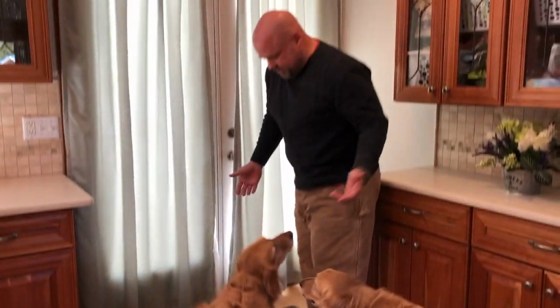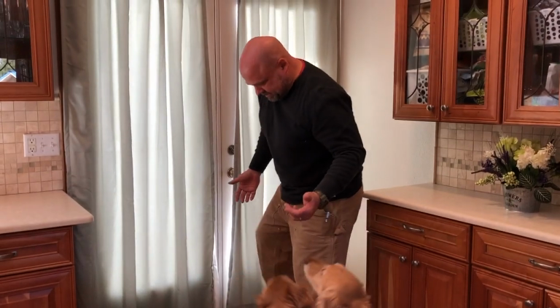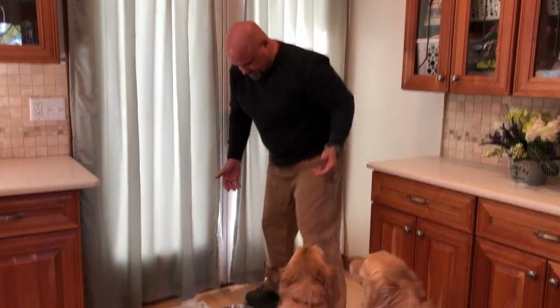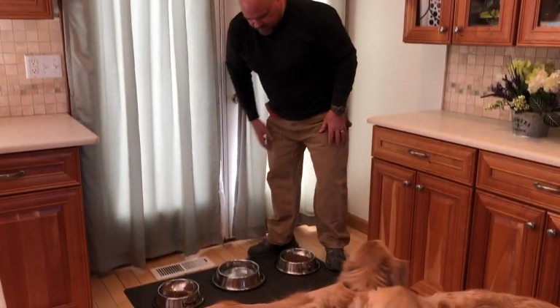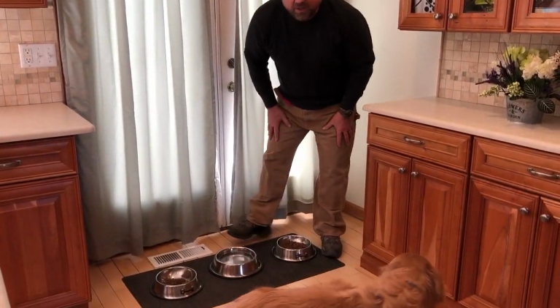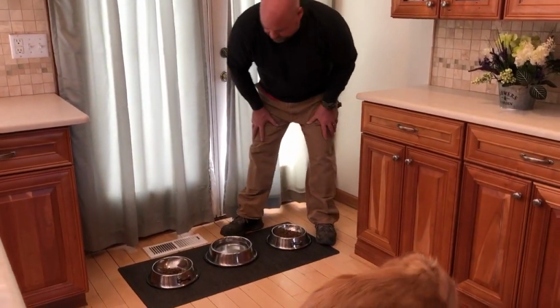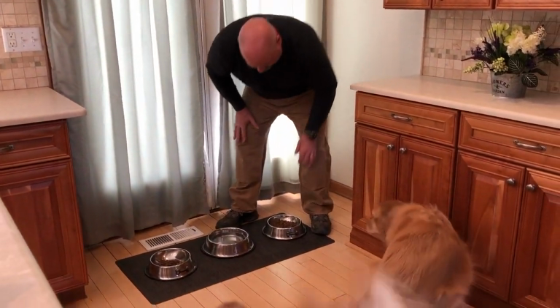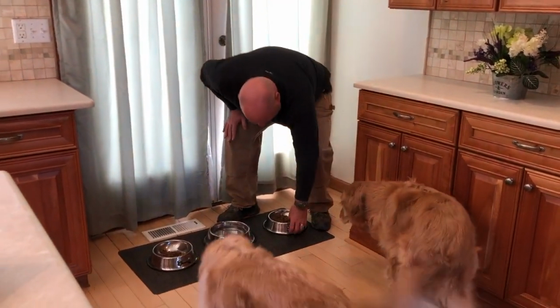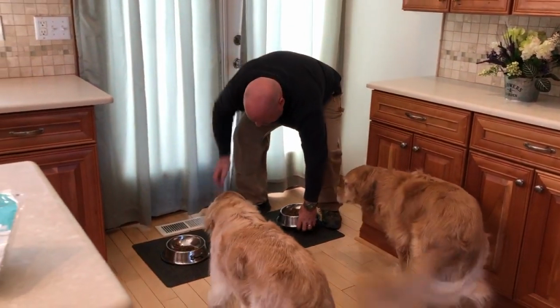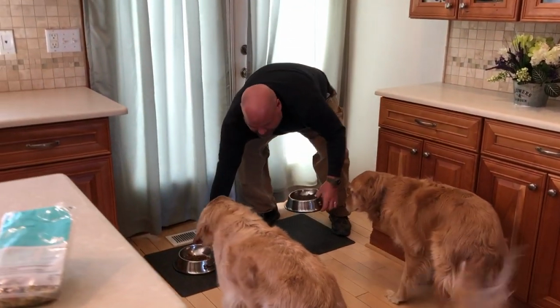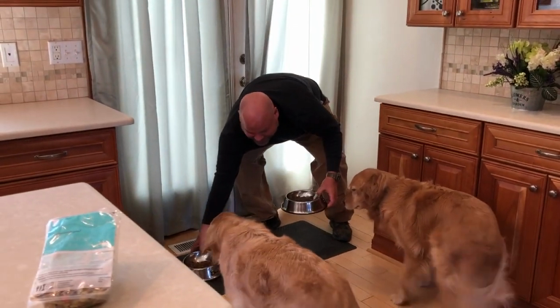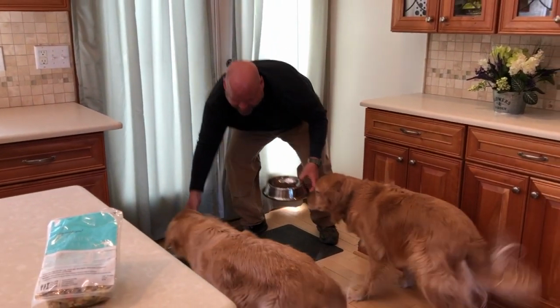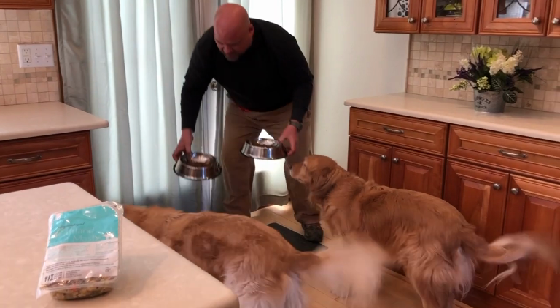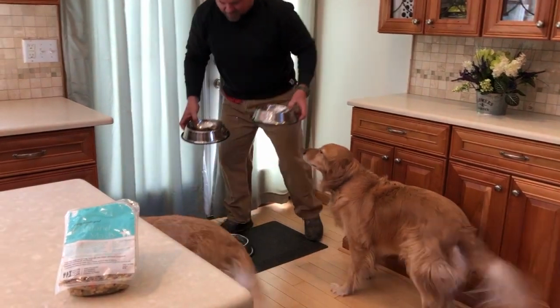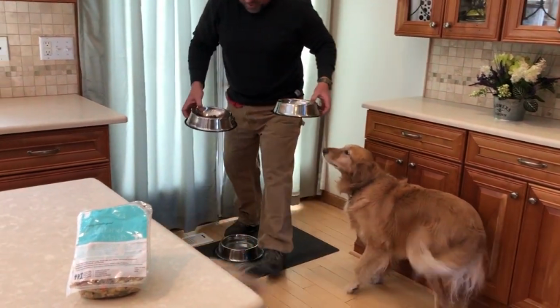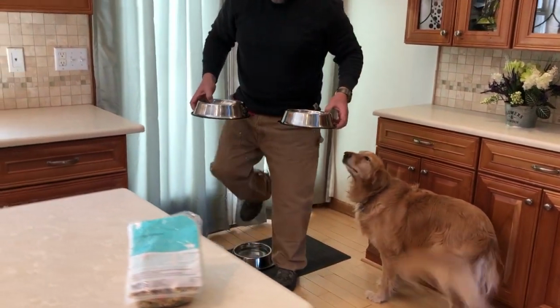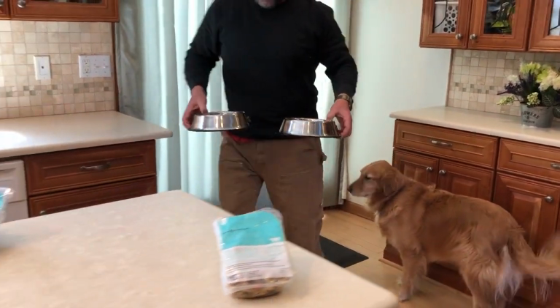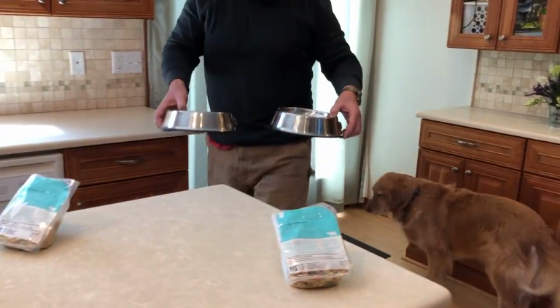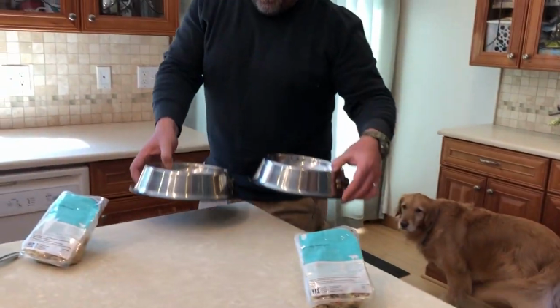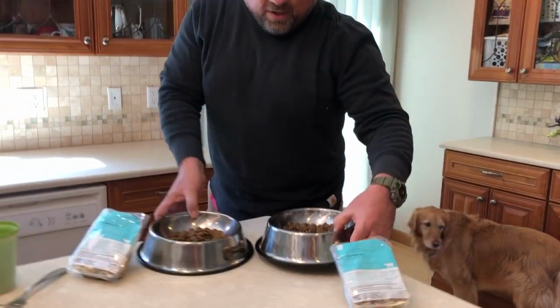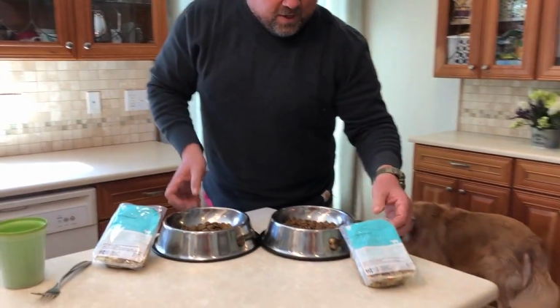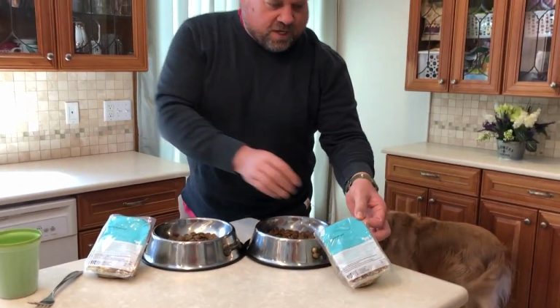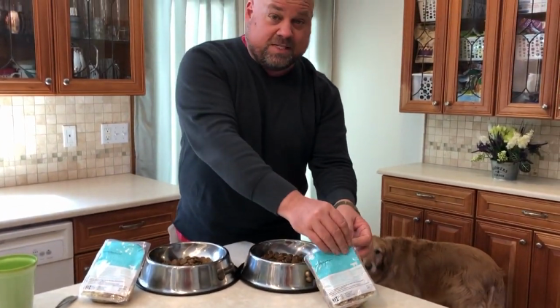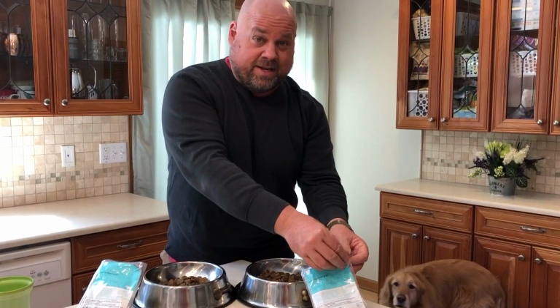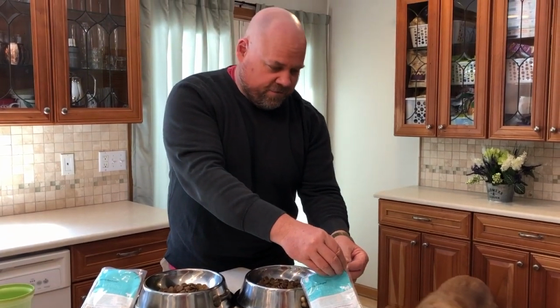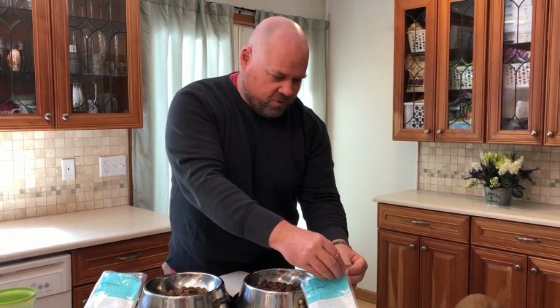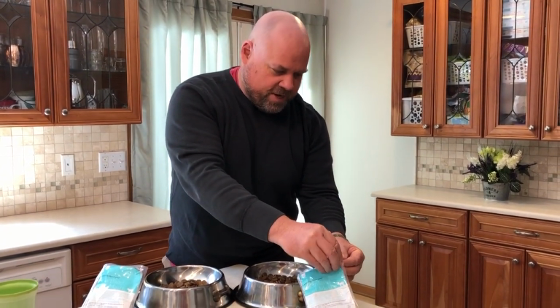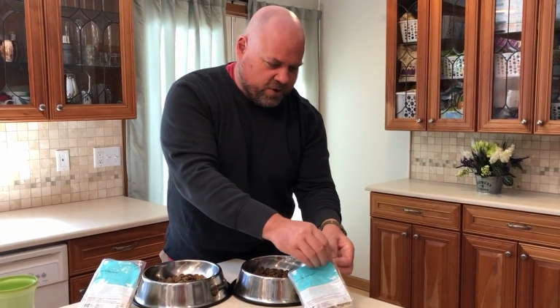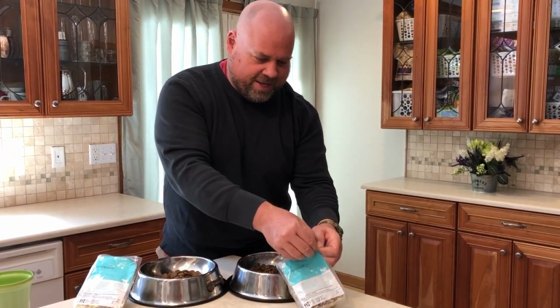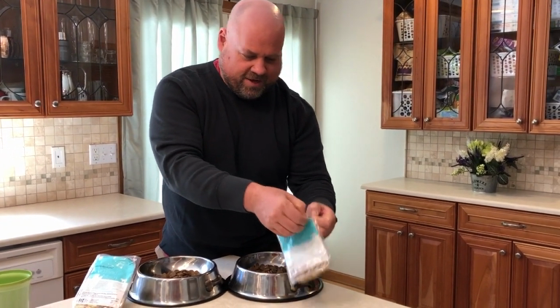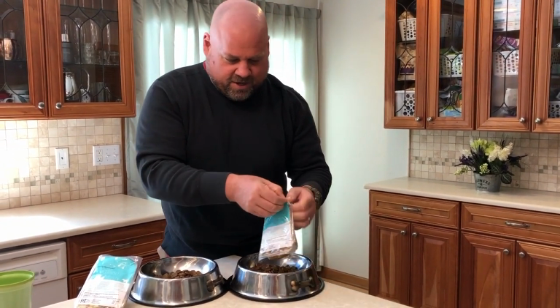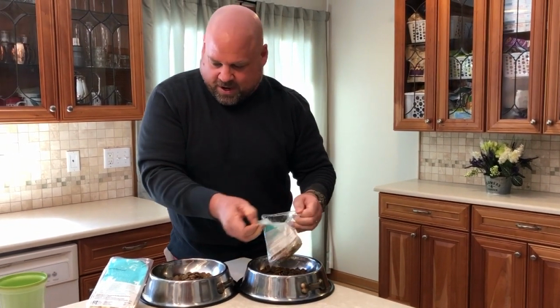Shocking — they do not immediately go for their kibble. You guys don't like this? I've got something you're really gonna like. So not surprising they did not go for the kibble, but now let's go ahead and add the Nom Nom Now.